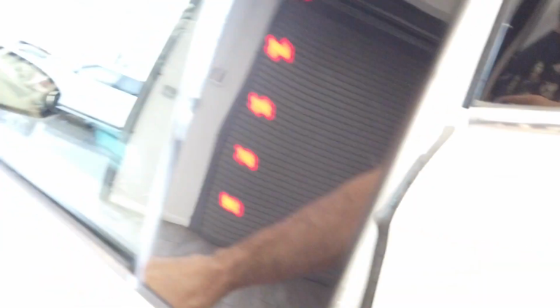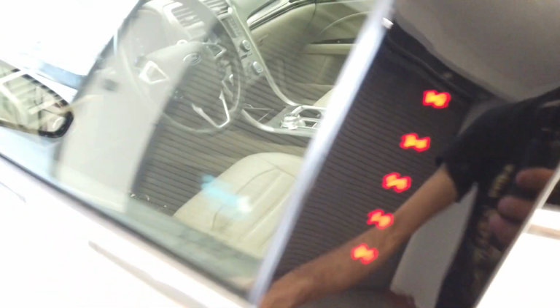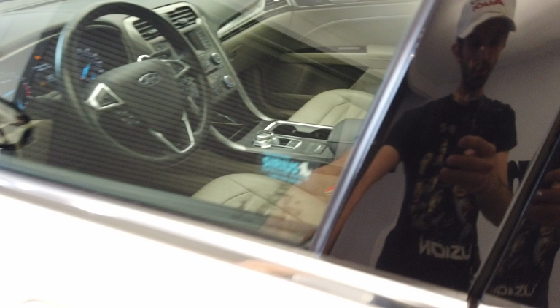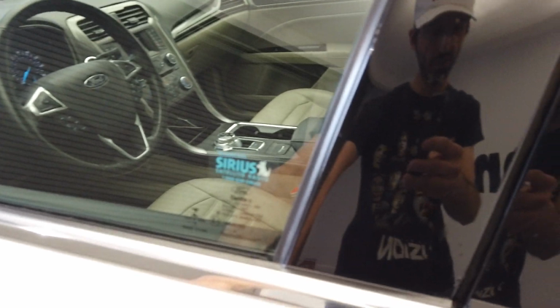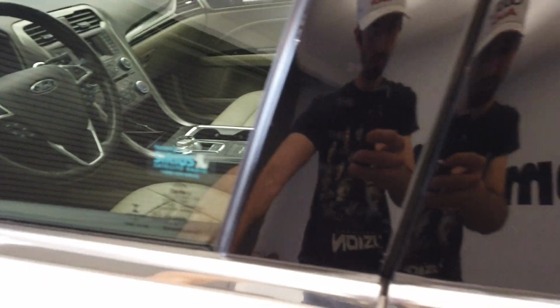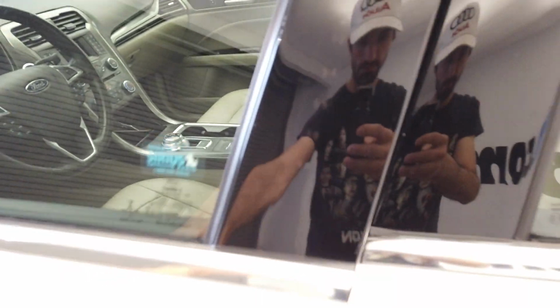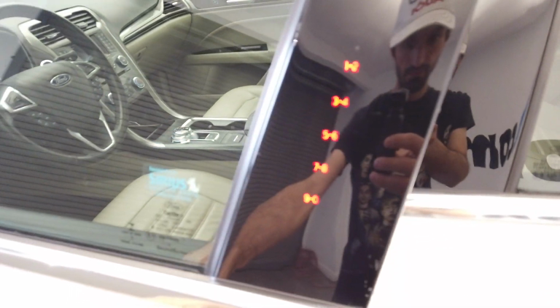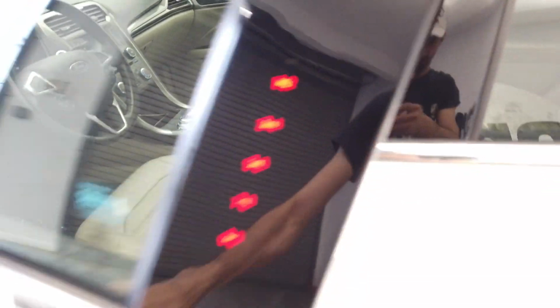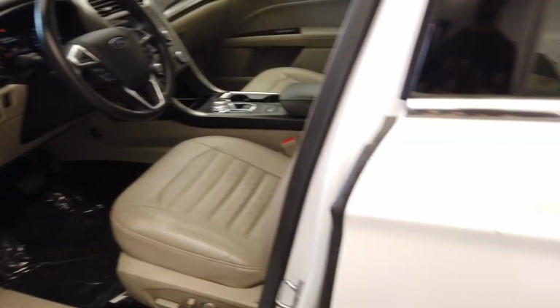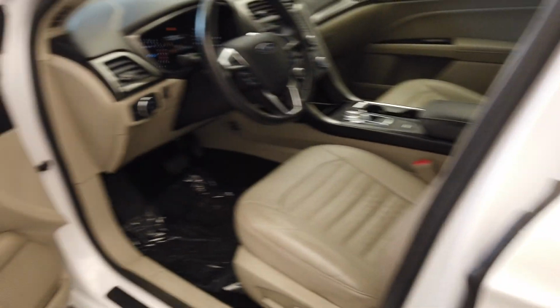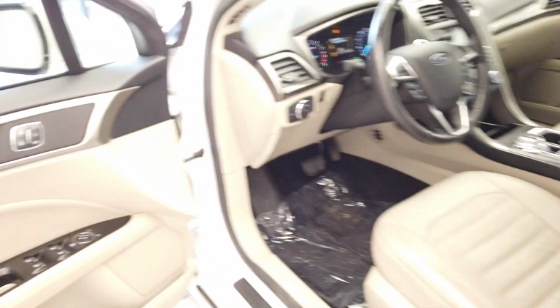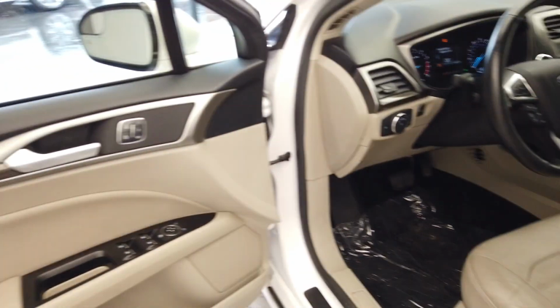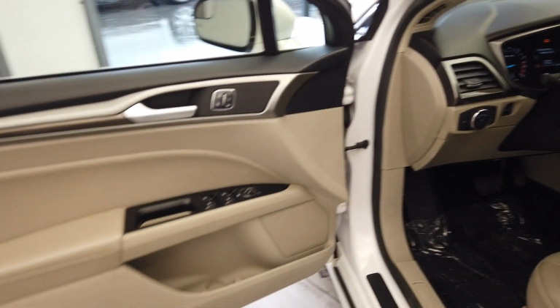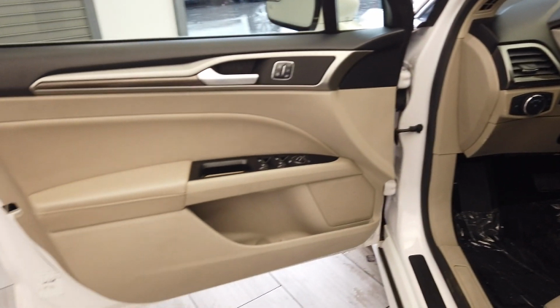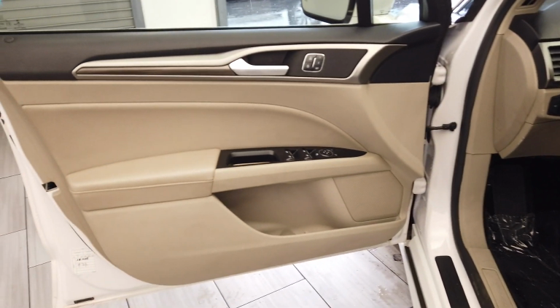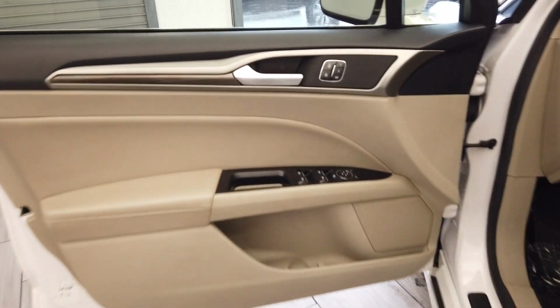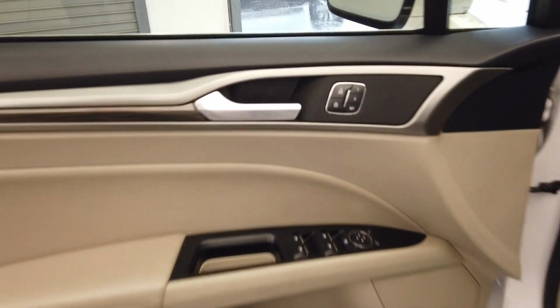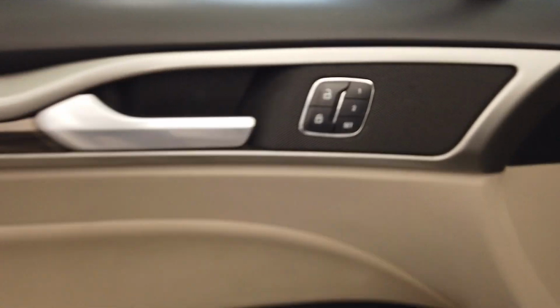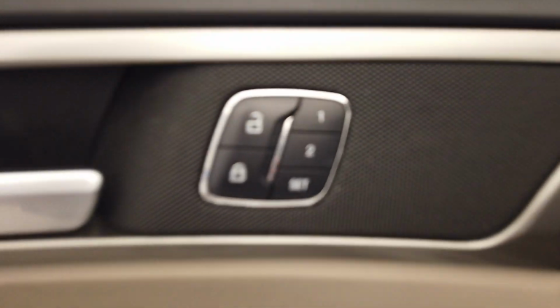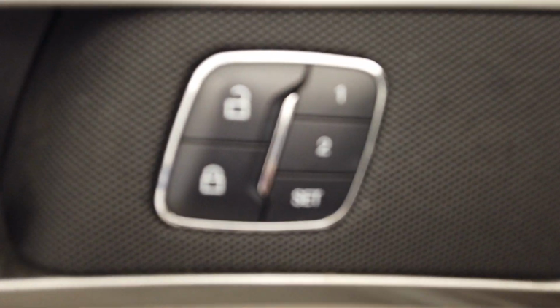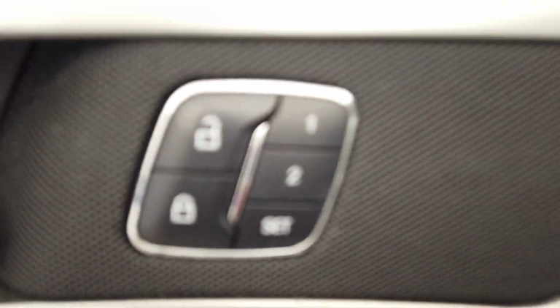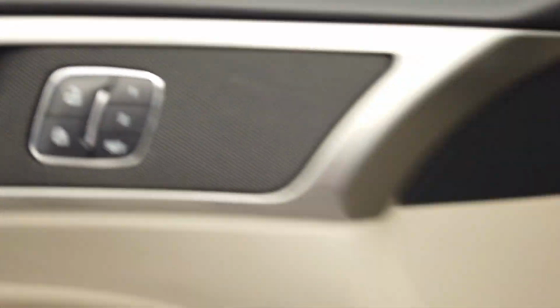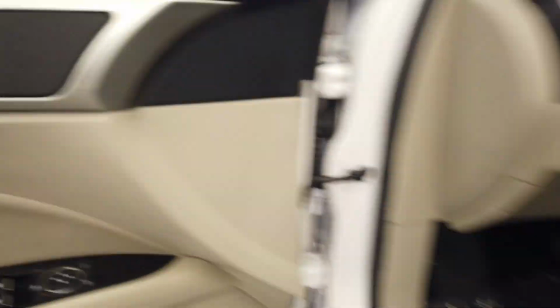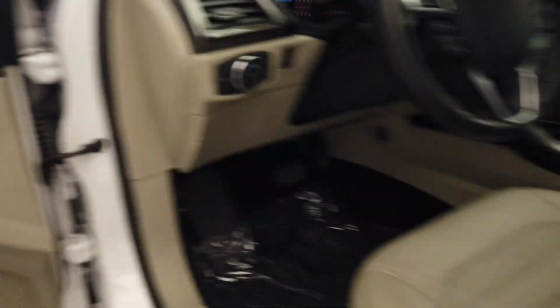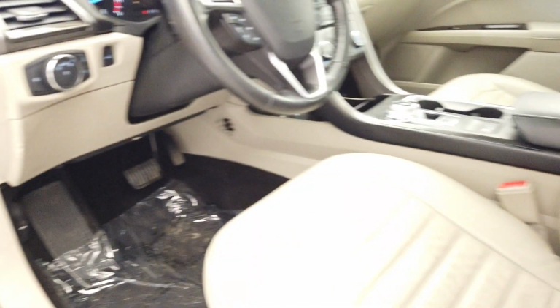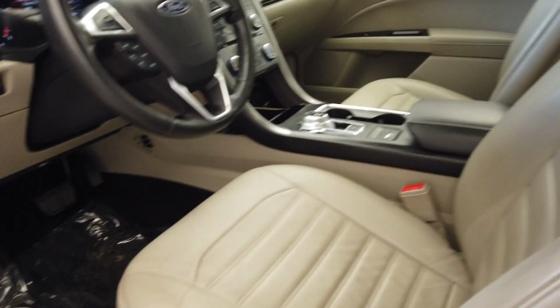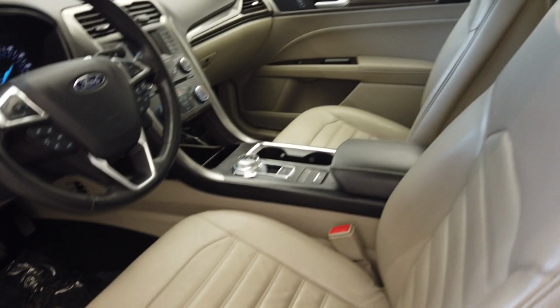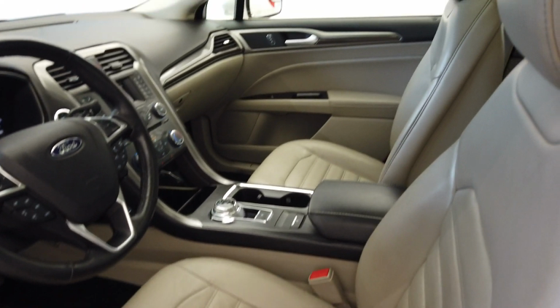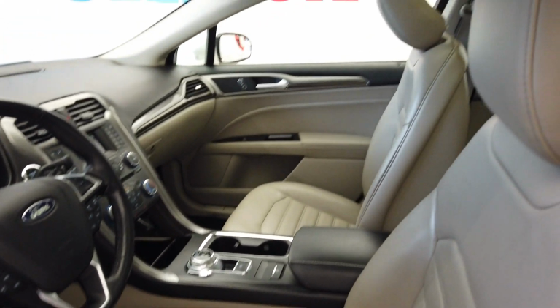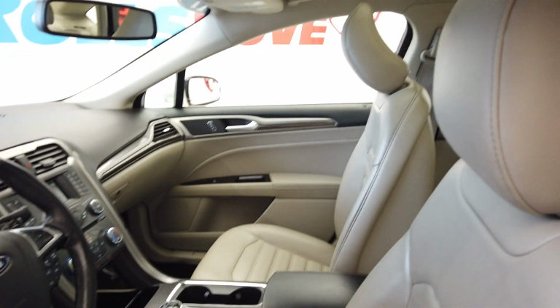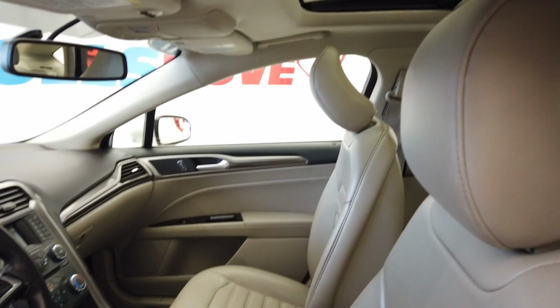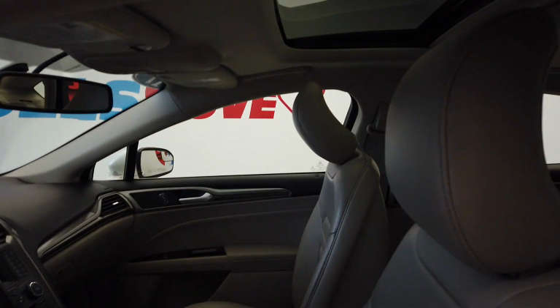We do have the door code here on the door, as well as seat memory right here. We have our leather interior and power sunroof.